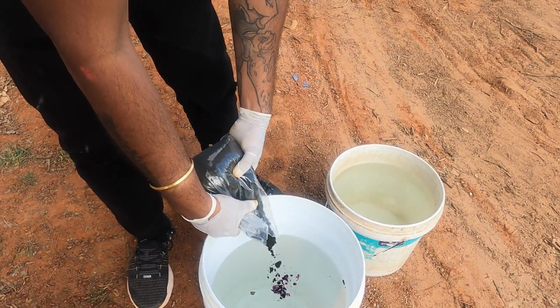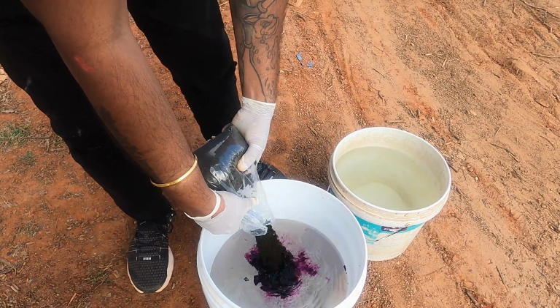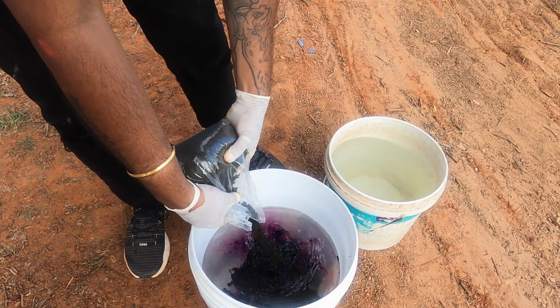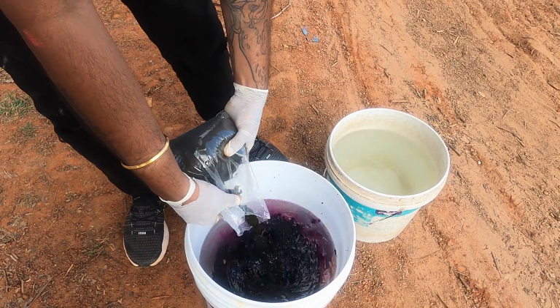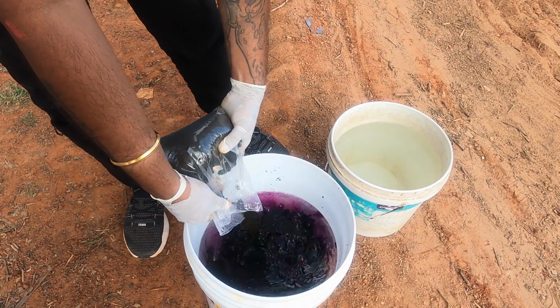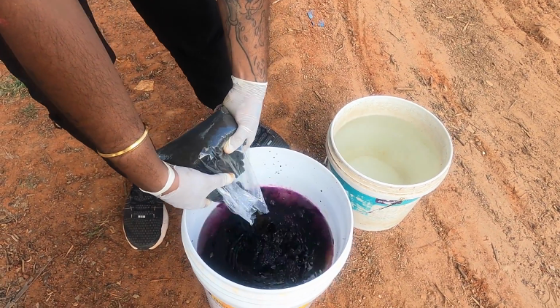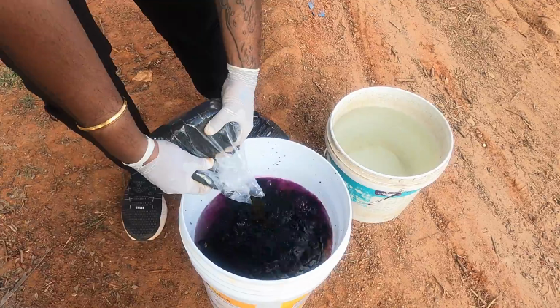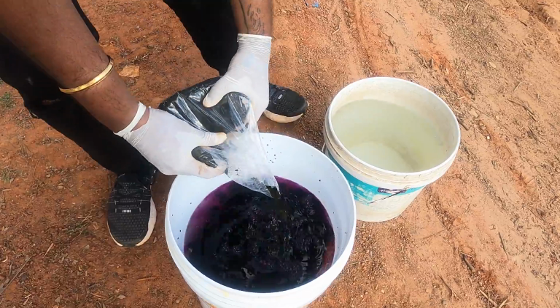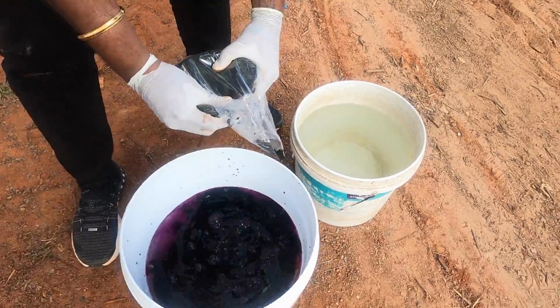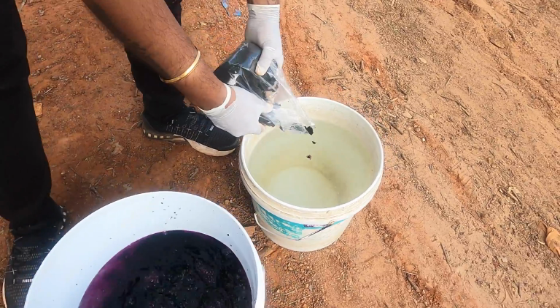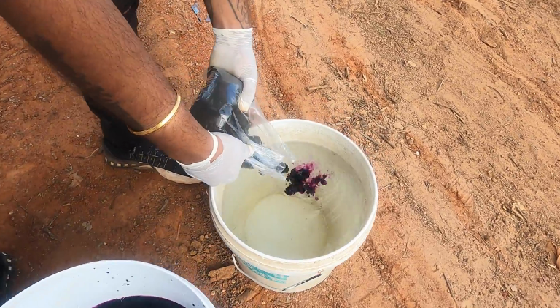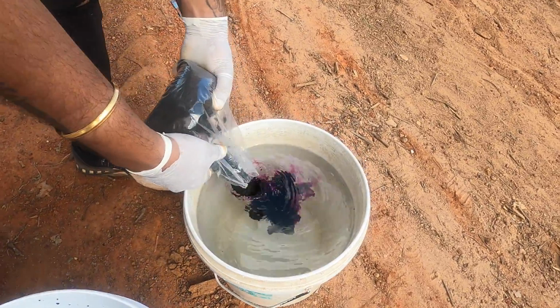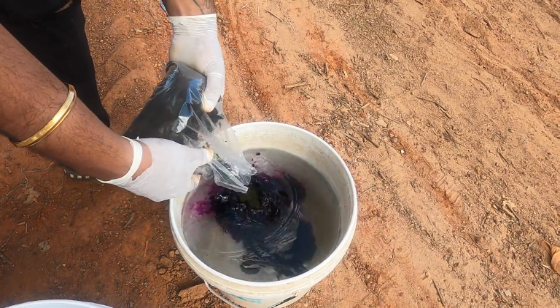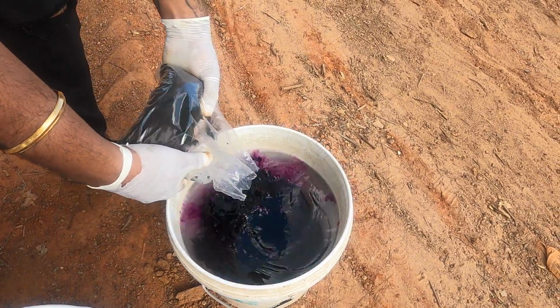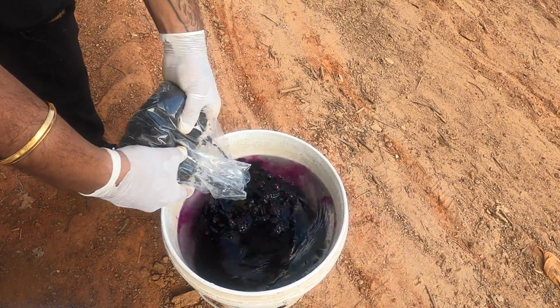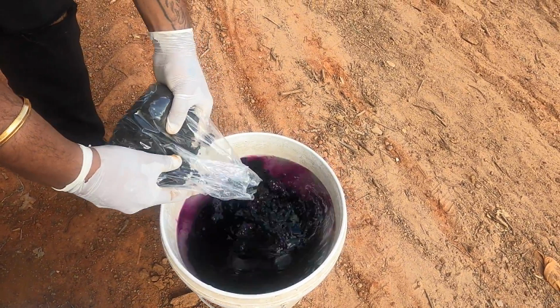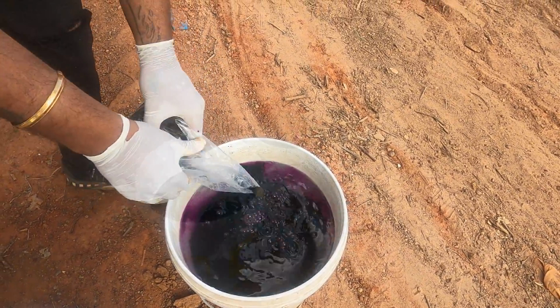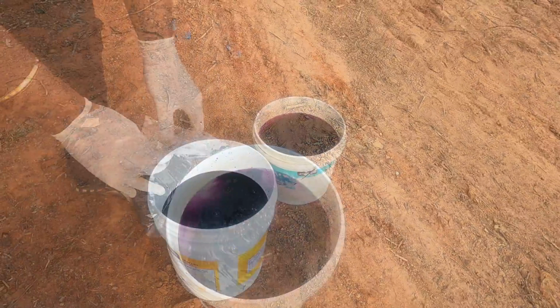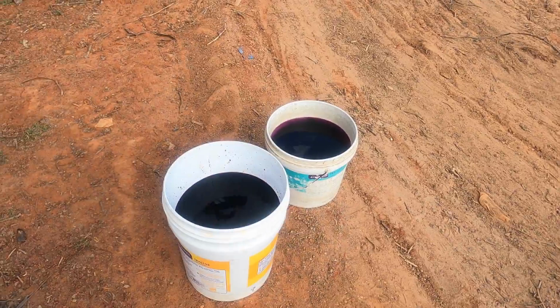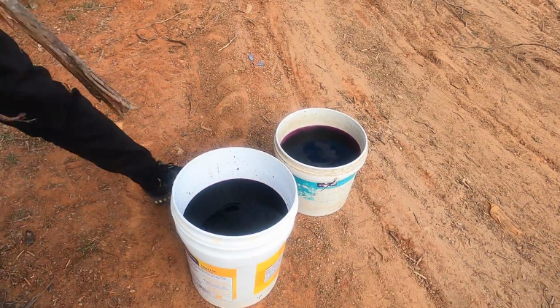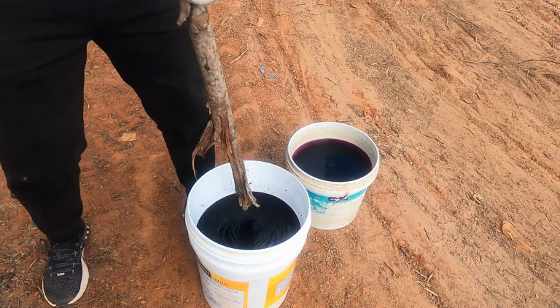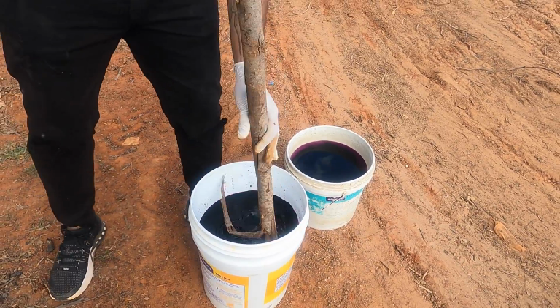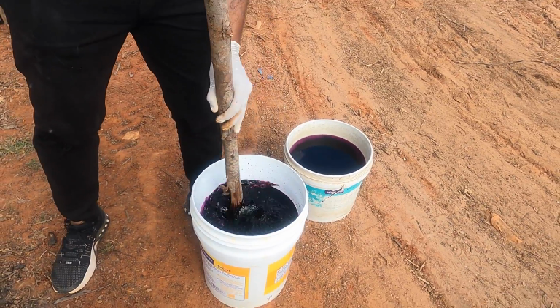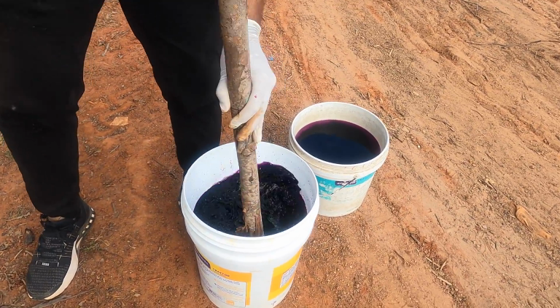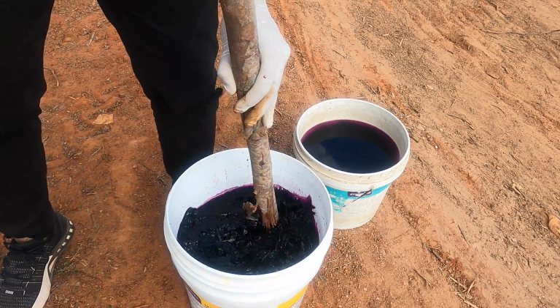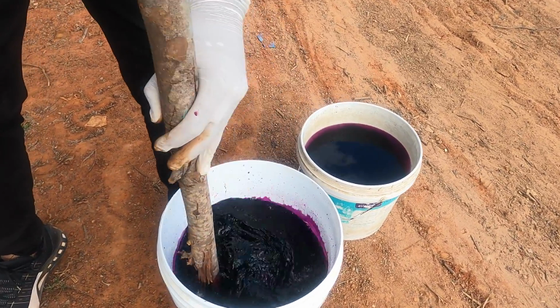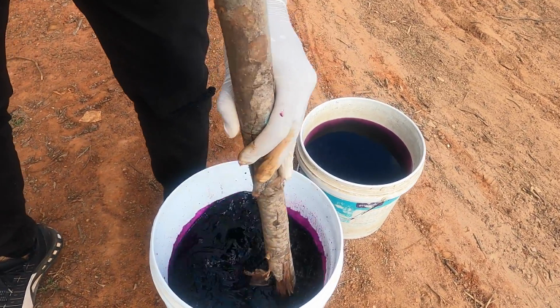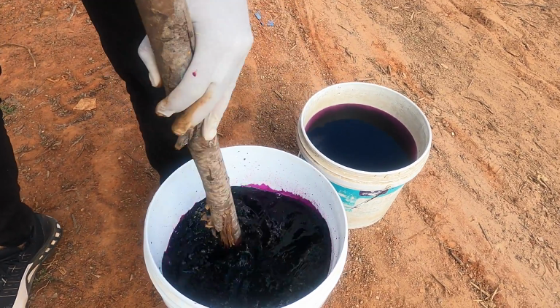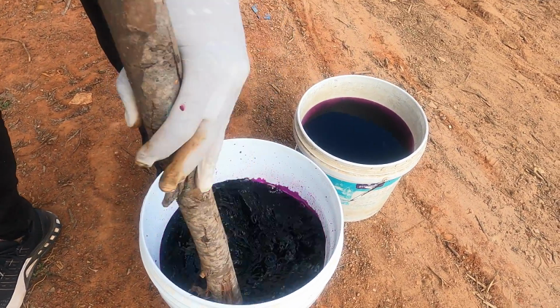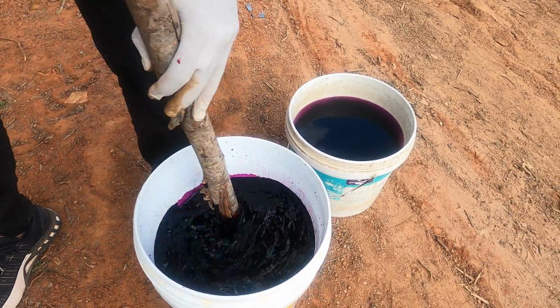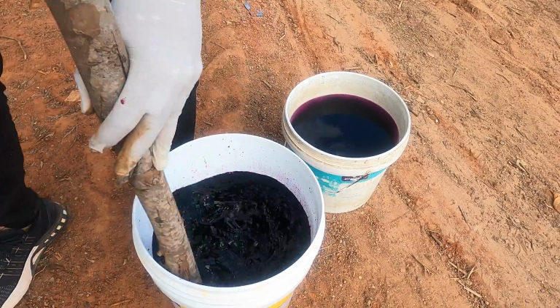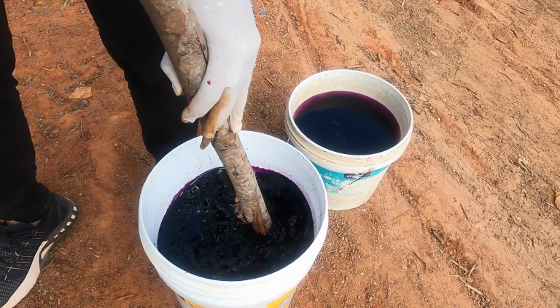To continue on, I'm gonna pour some potassium permanganate into the water. Let me stir it well so that the potassium permanganate dissolves into the water.